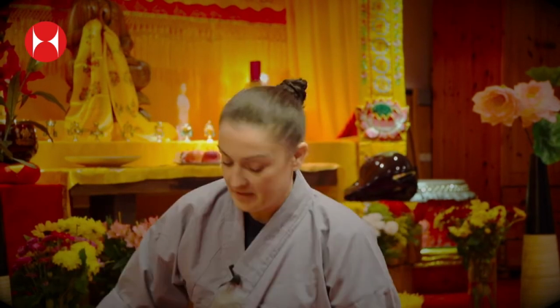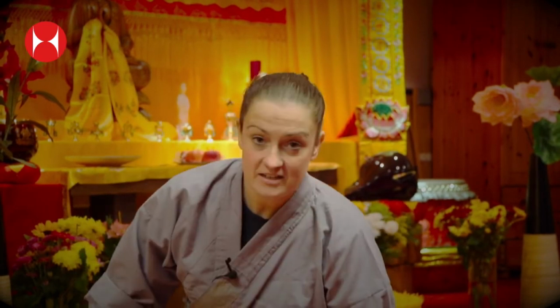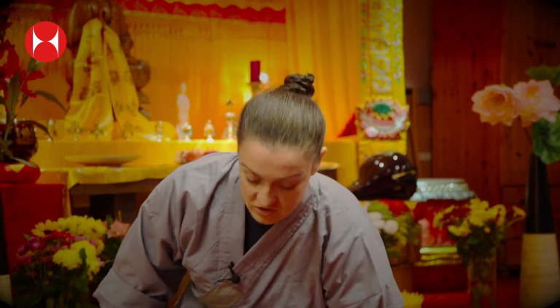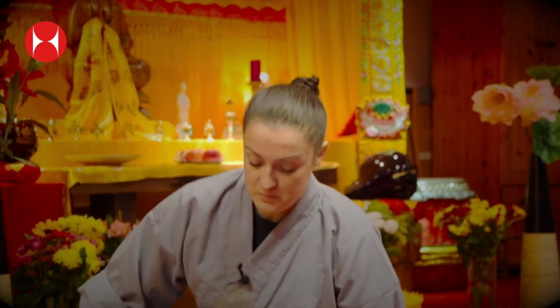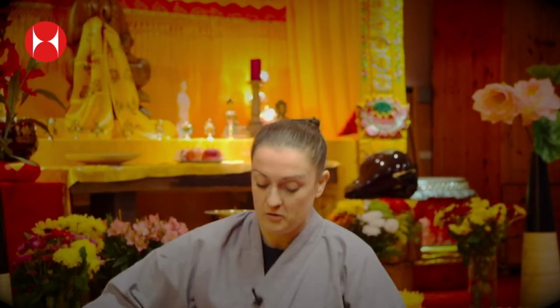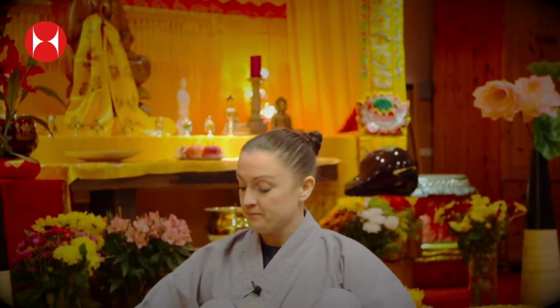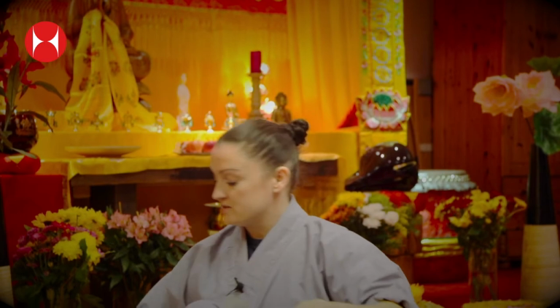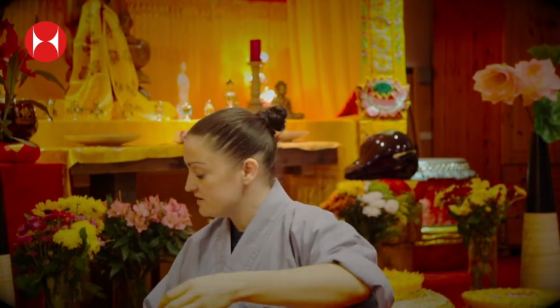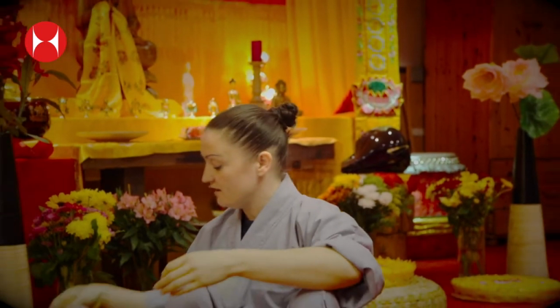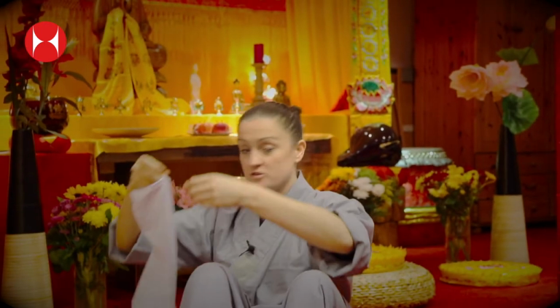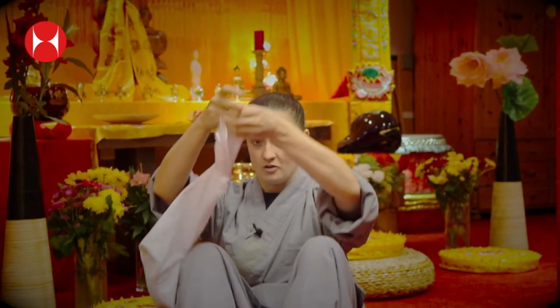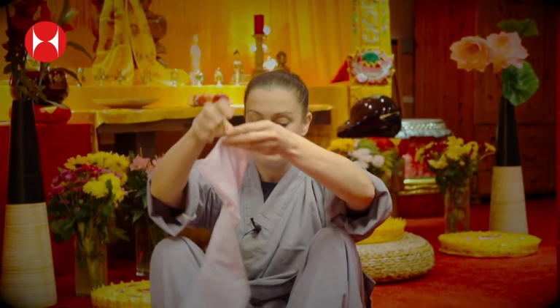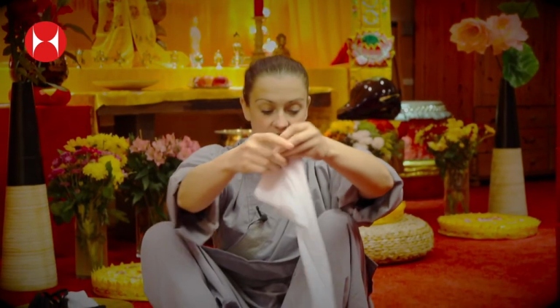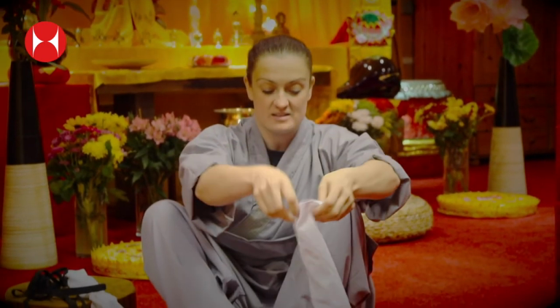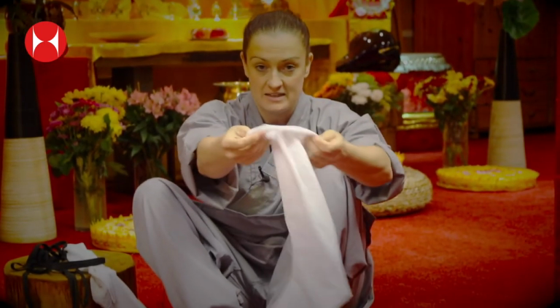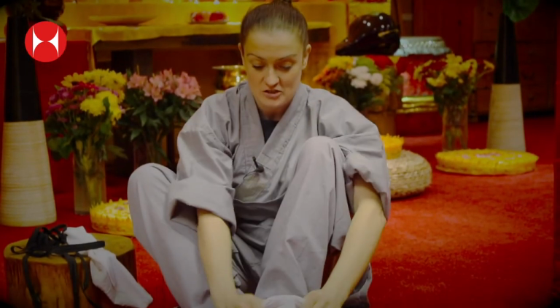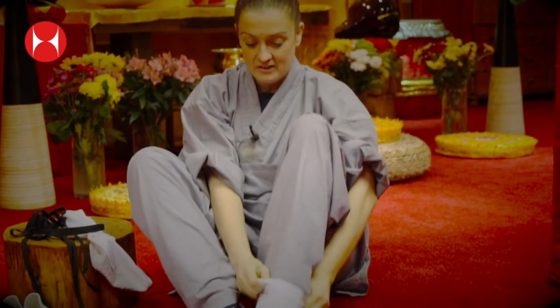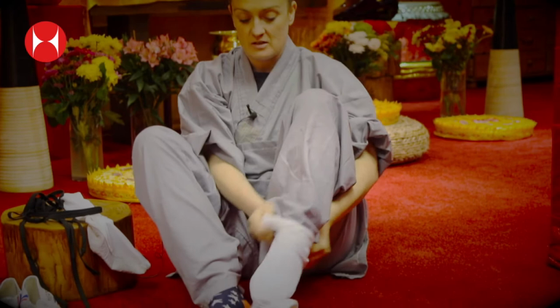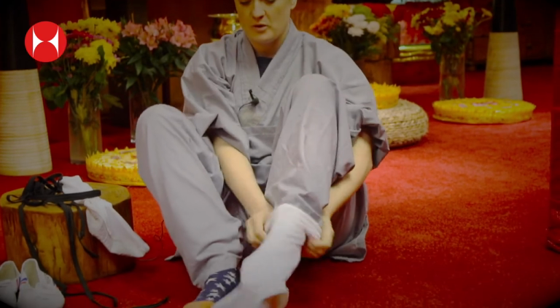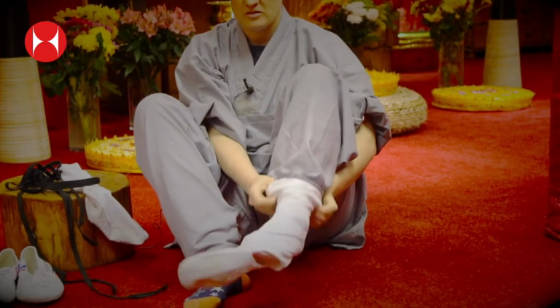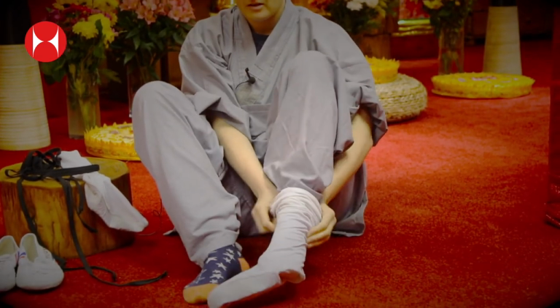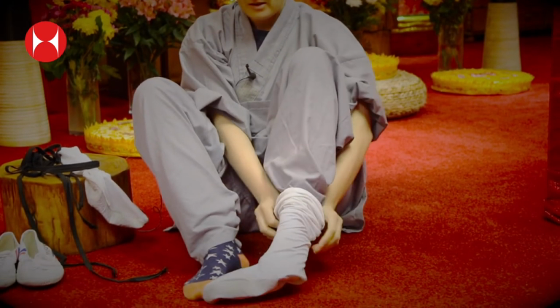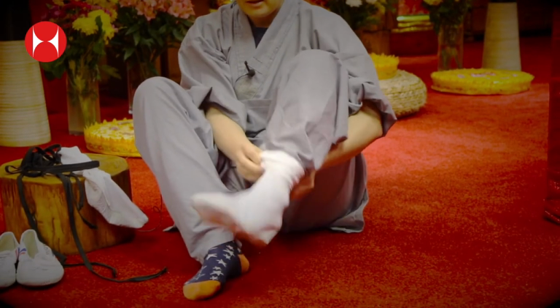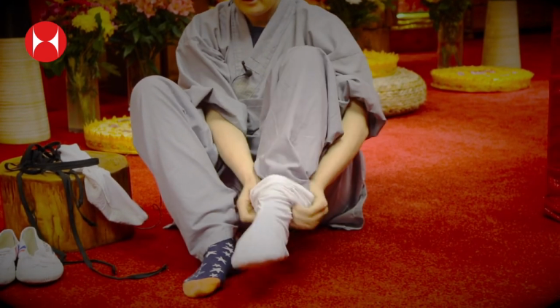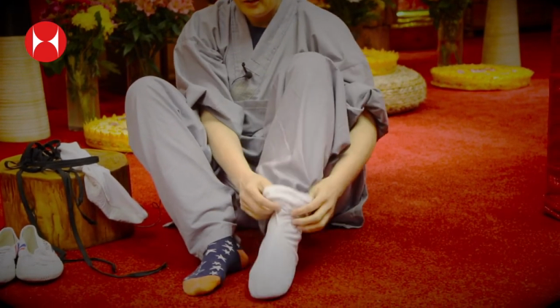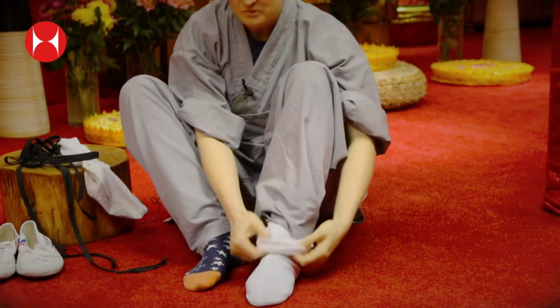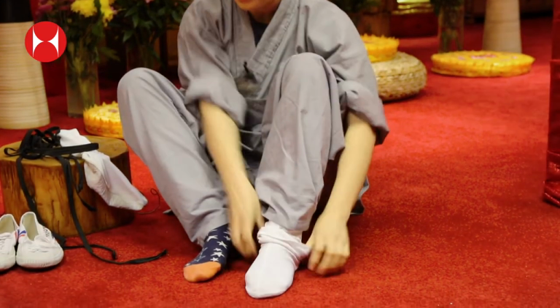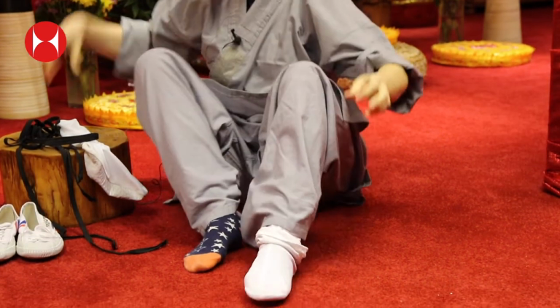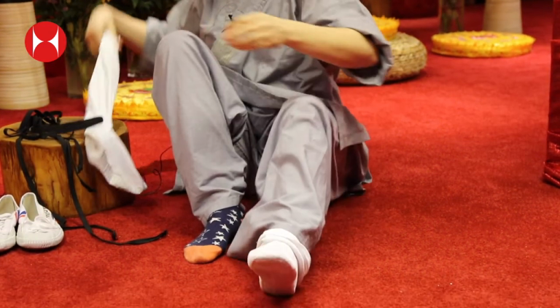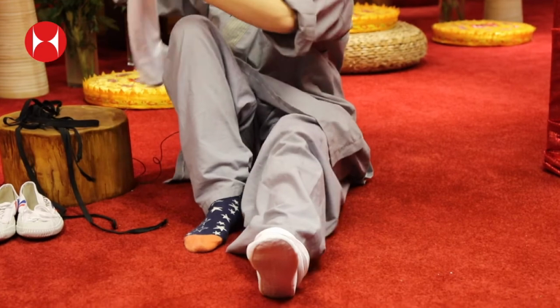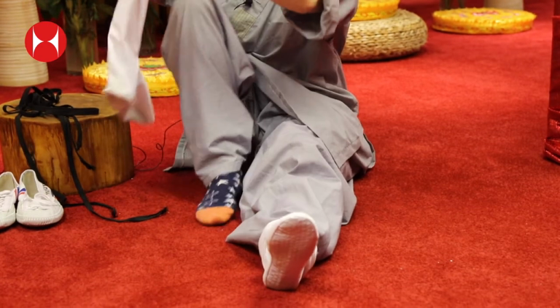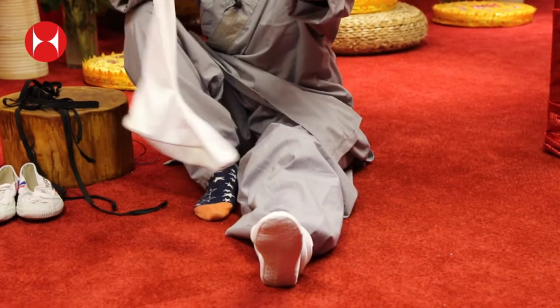Okay, so let's show you how to pop them on. I like to put the sock on first because it's a little bit easier to do. So I'm just going to pop these on like so — there's one there — and I'm going to pop the other one on.